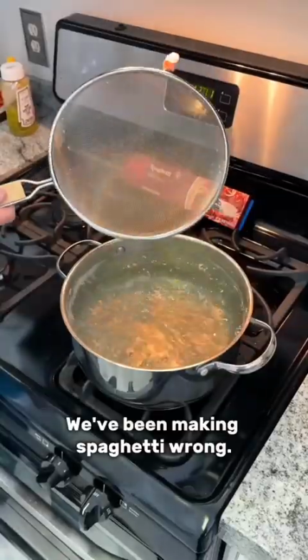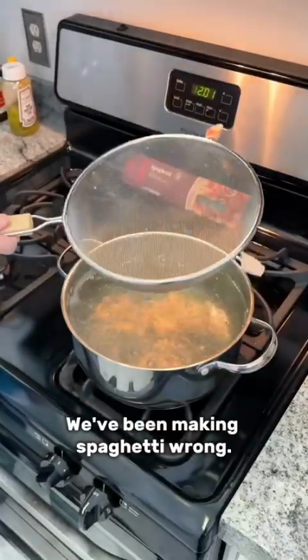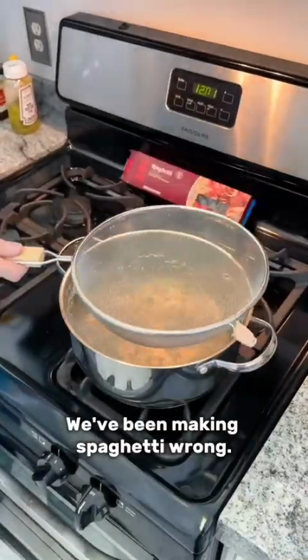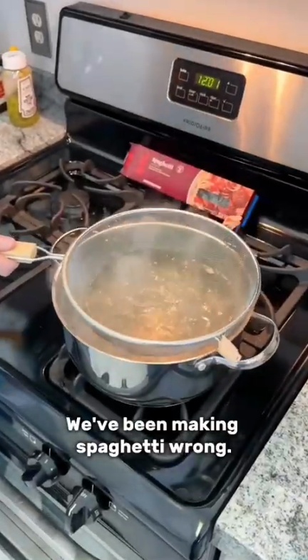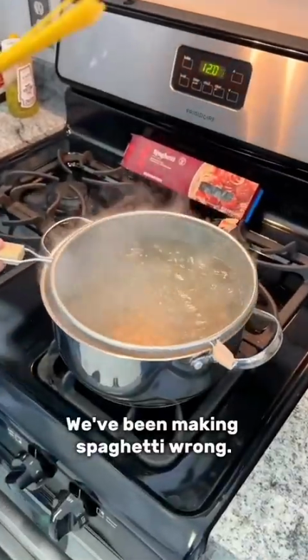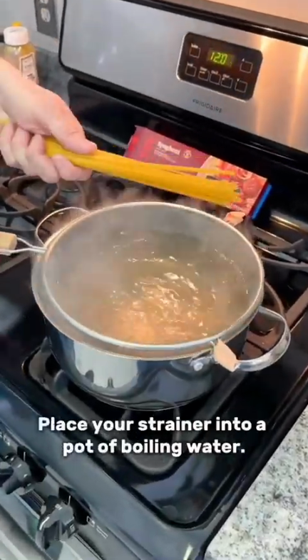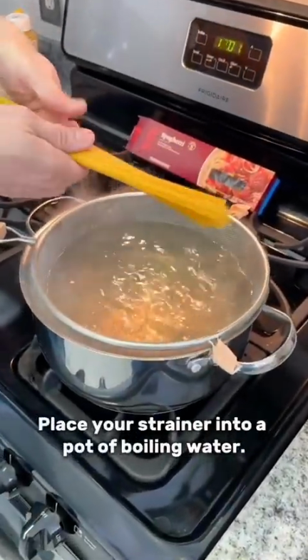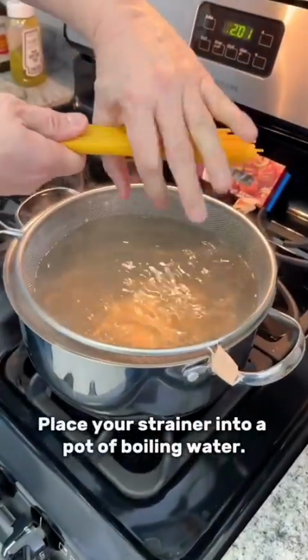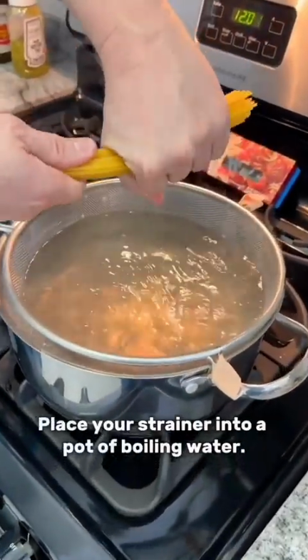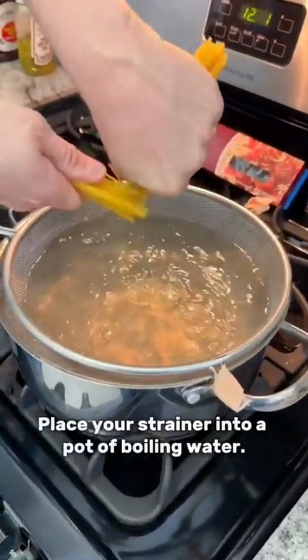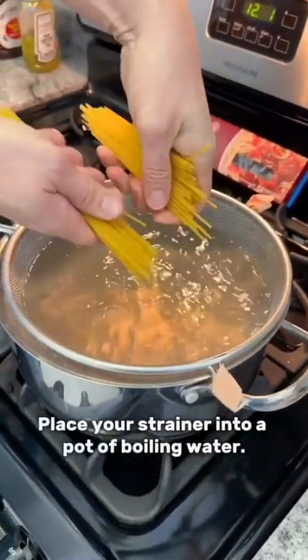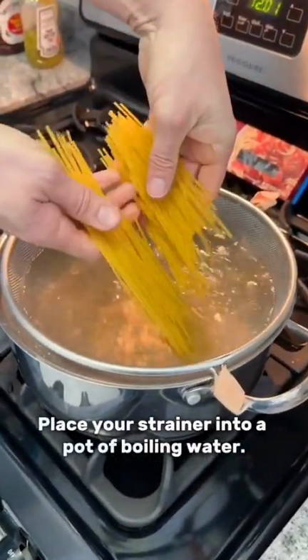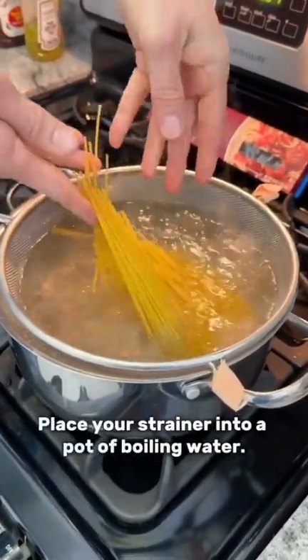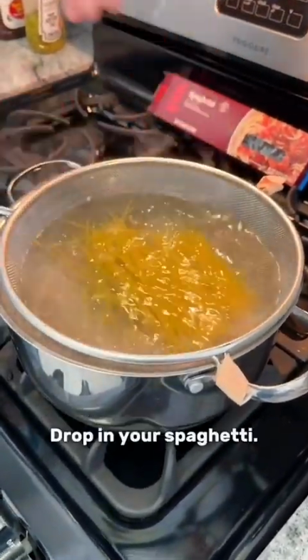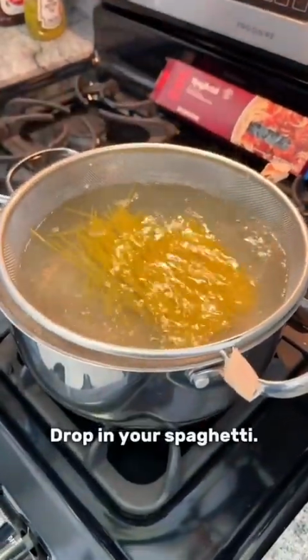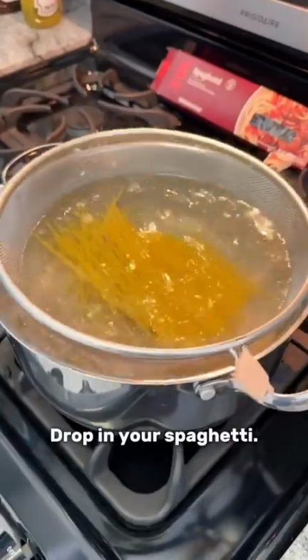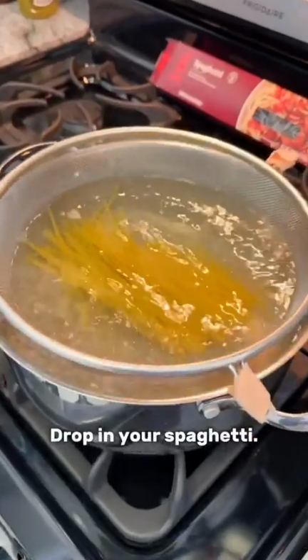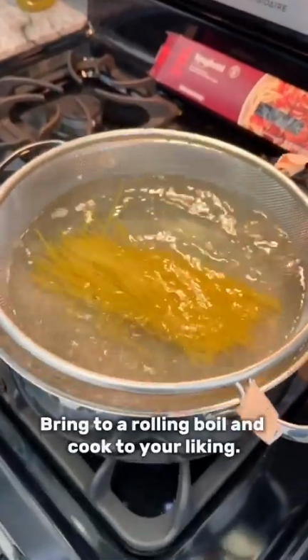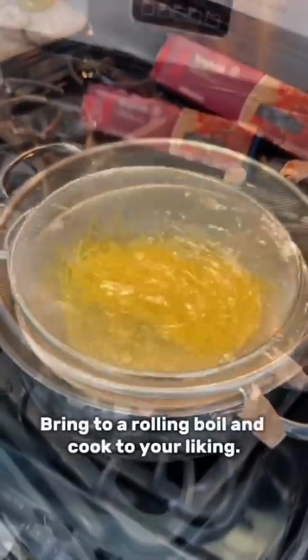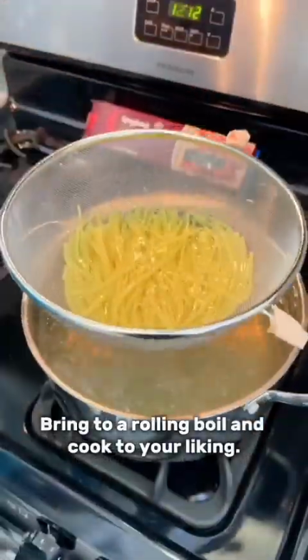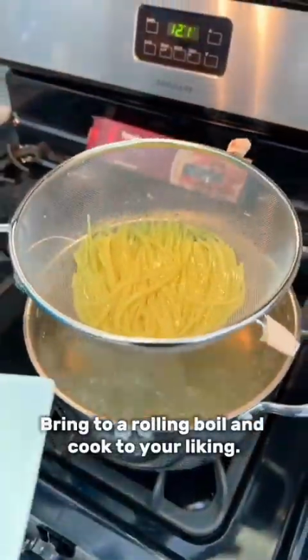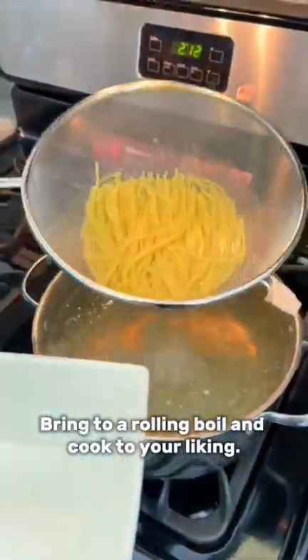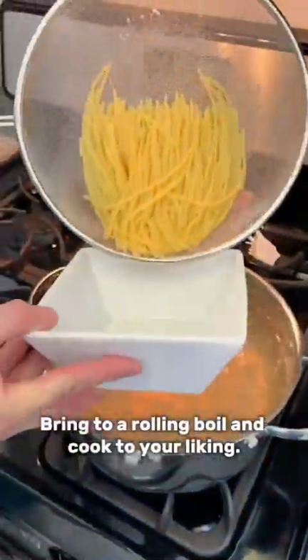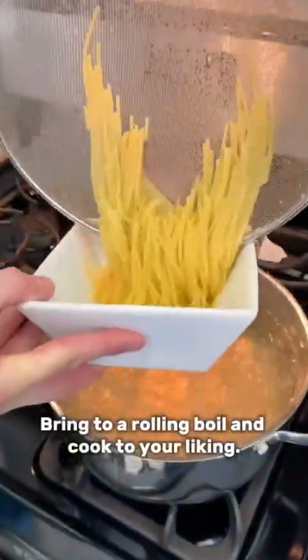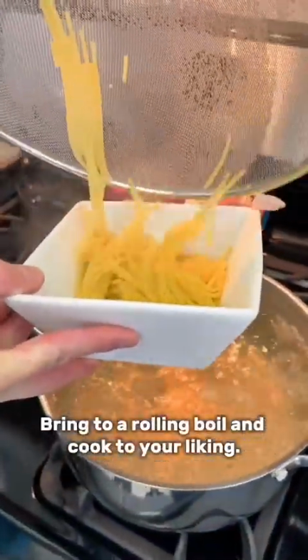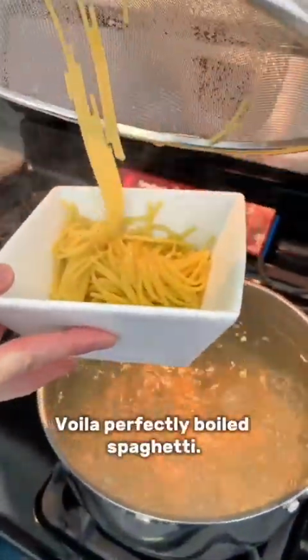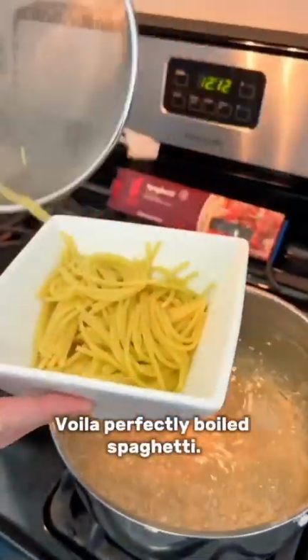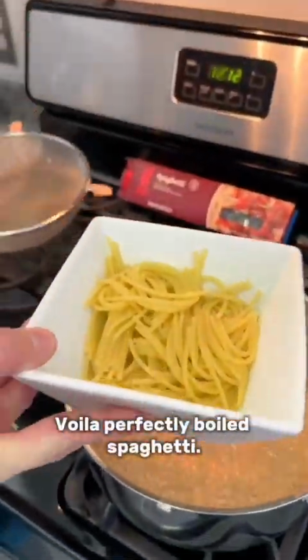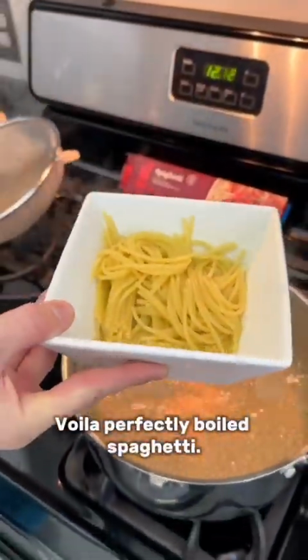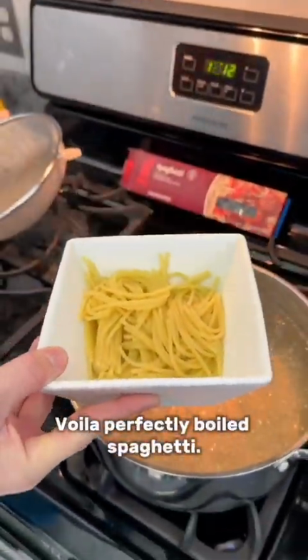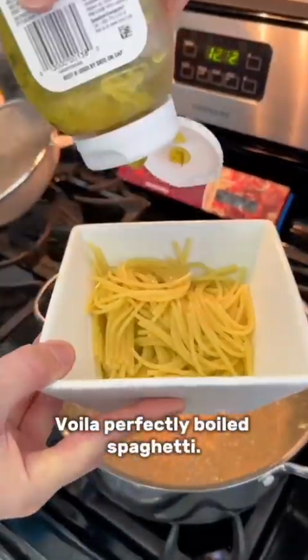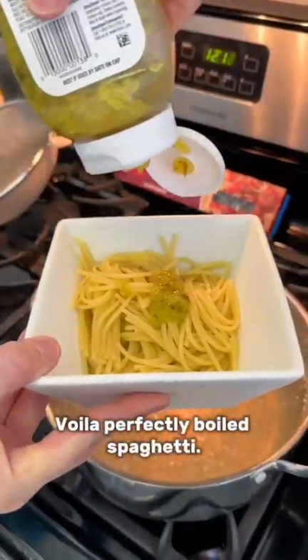We've been making spaghetti wrong. Place your strainer into a pot of boiling water, drop in your spaghetti, bring to a rolling boil, and cook to your liking. Voila — perfectly boiled spaghetti.